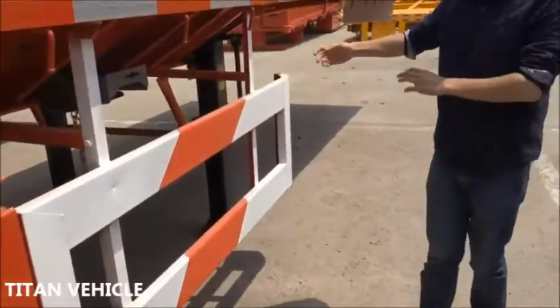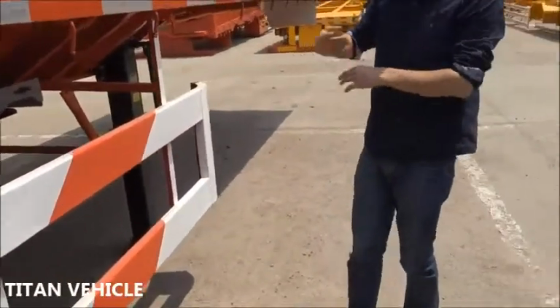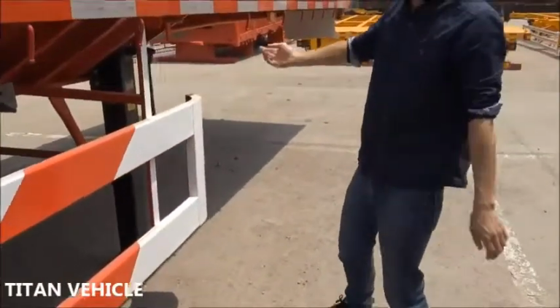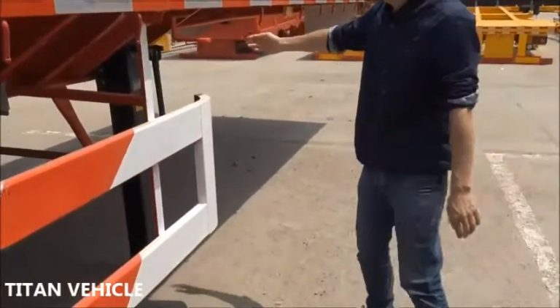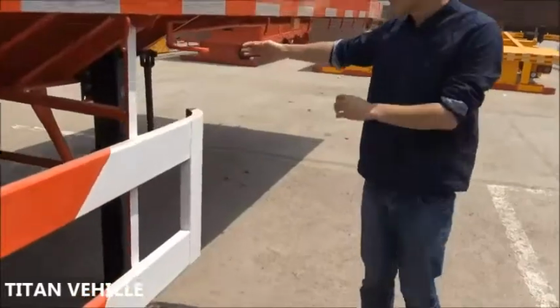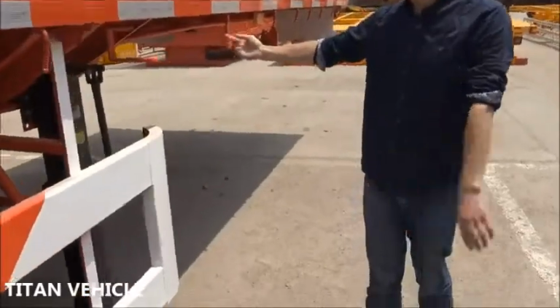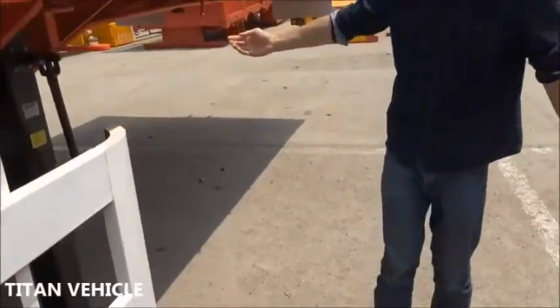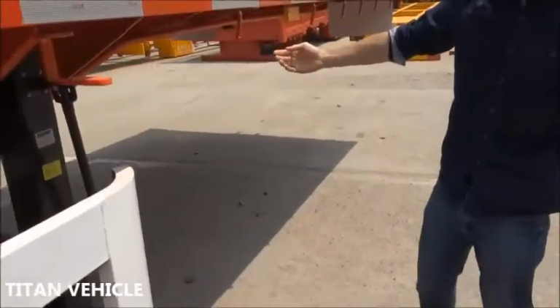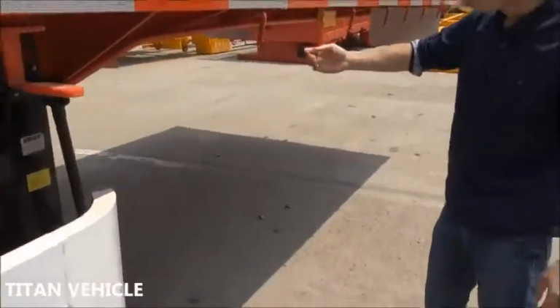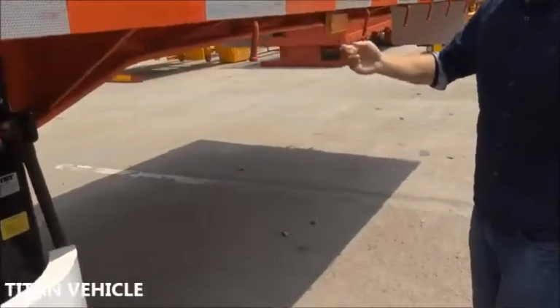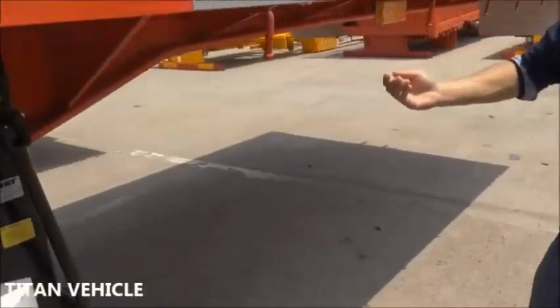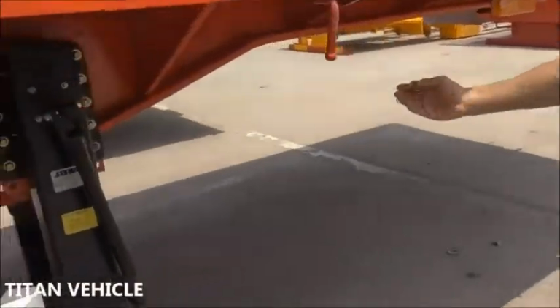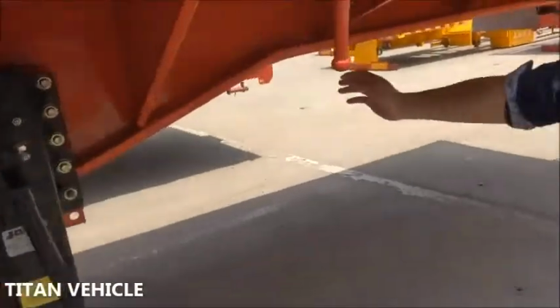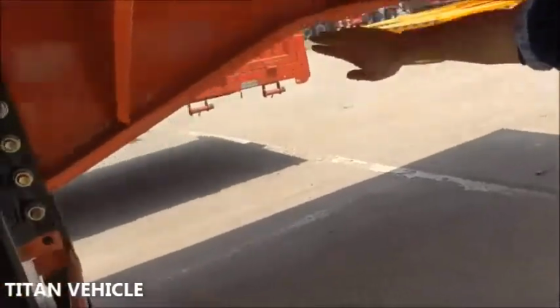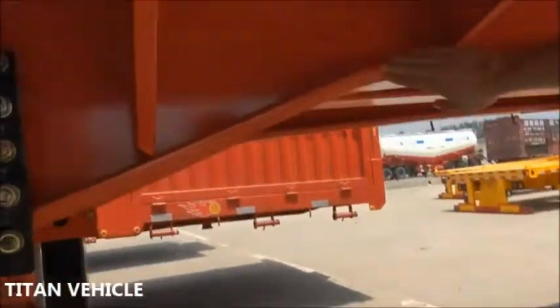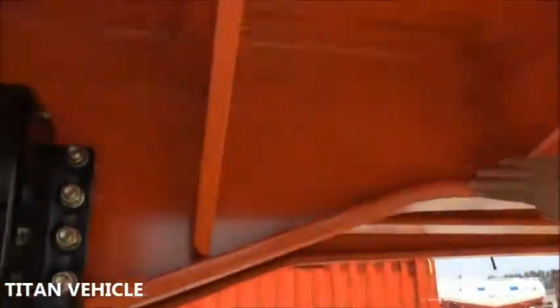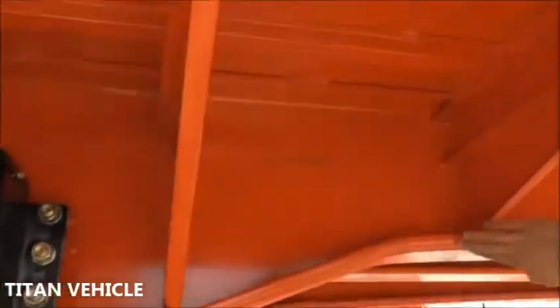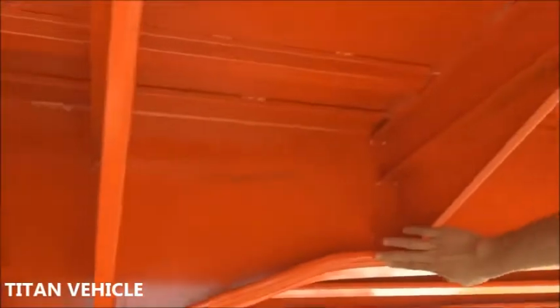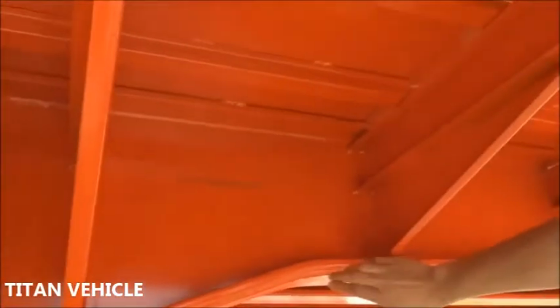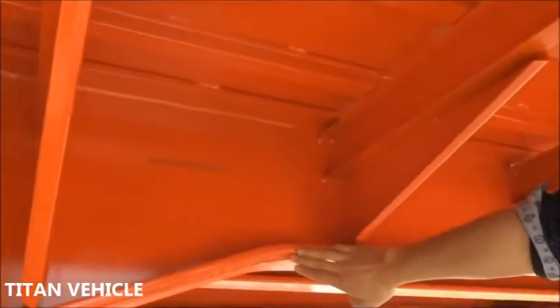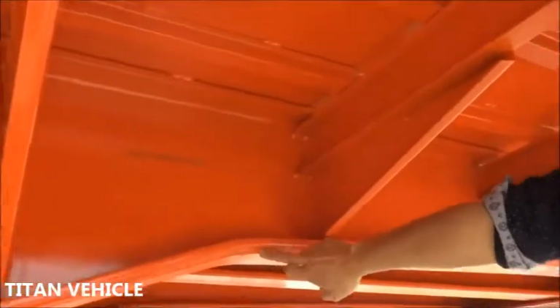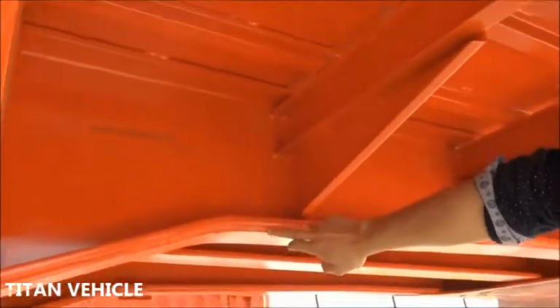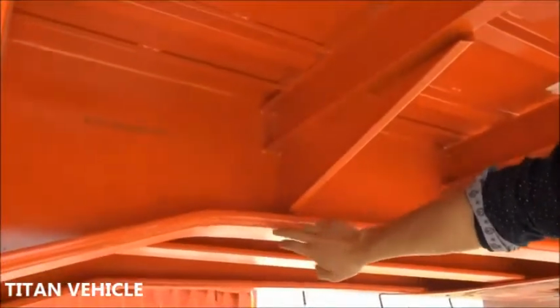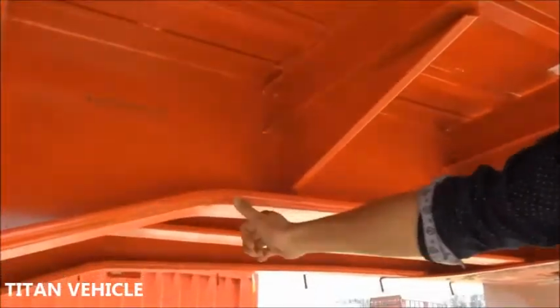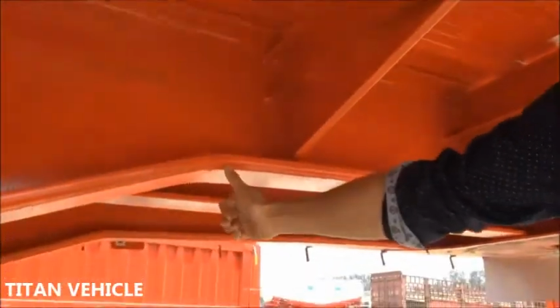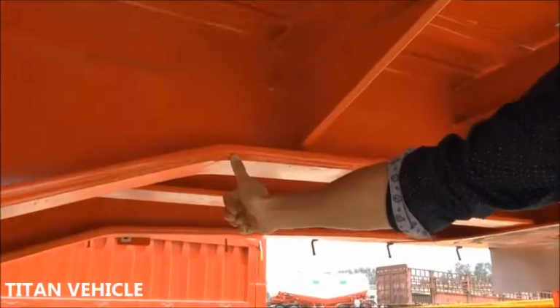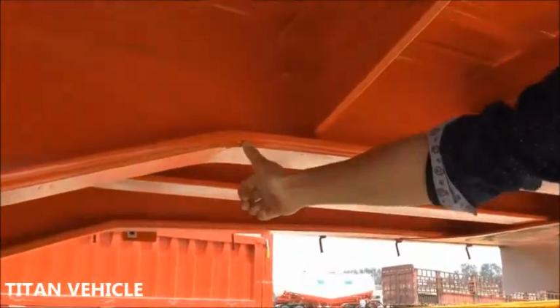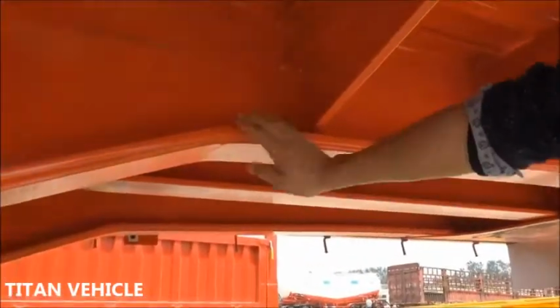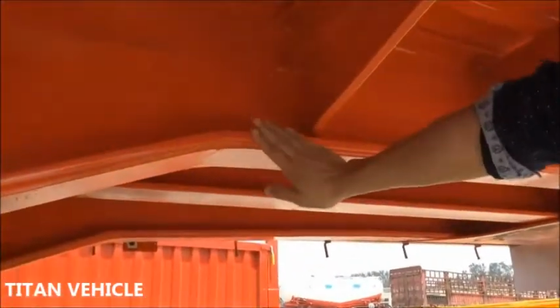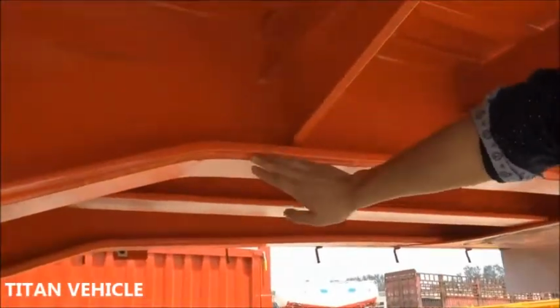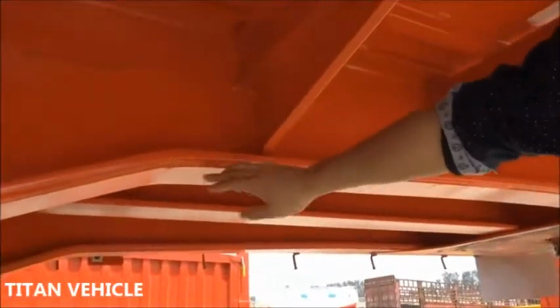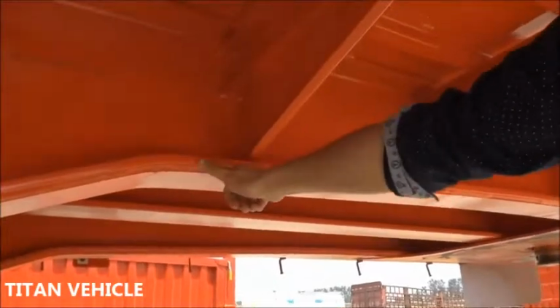Firstly, the unique advantages of our flatbed trailer. Now I introduce the Goose Neck. The Goose Neck is the reinforcement type Goose Neck. It's double plate, you can see — double plate Goose Neck. It's very strong.